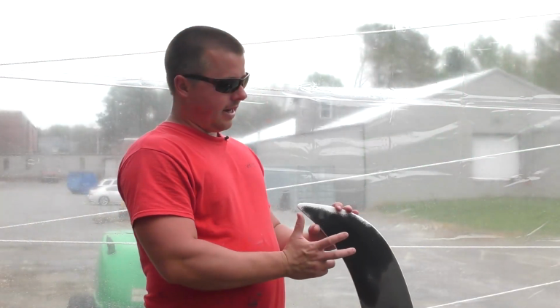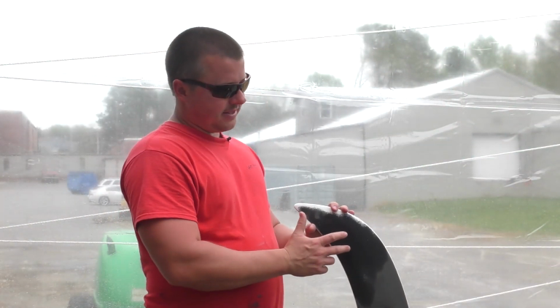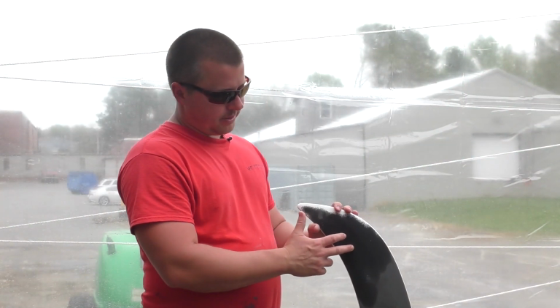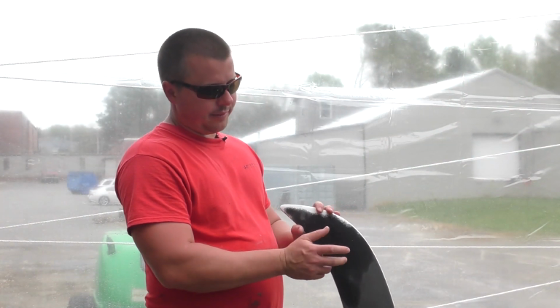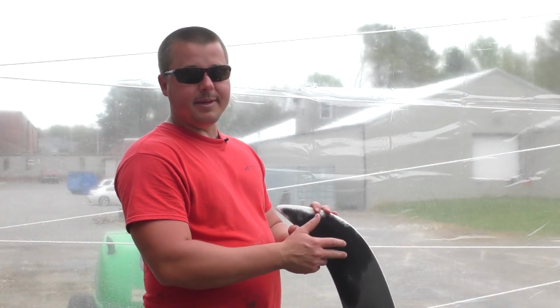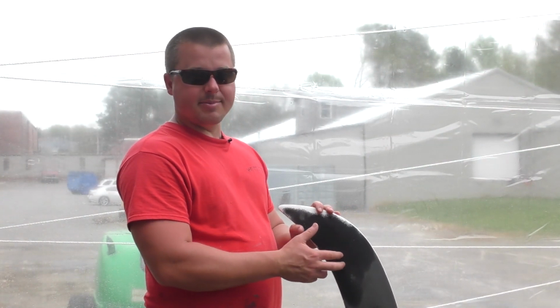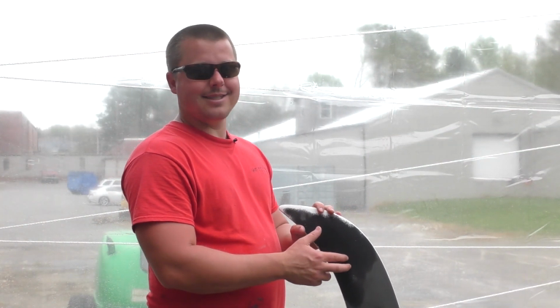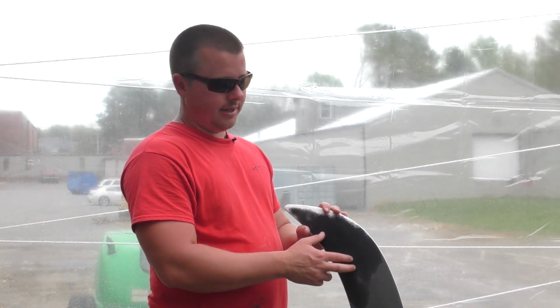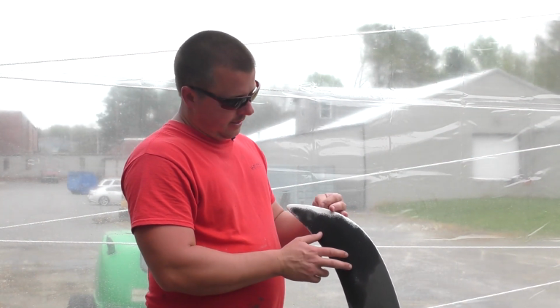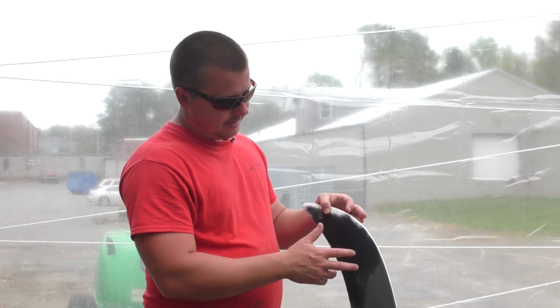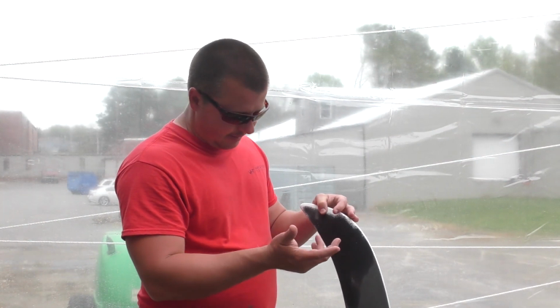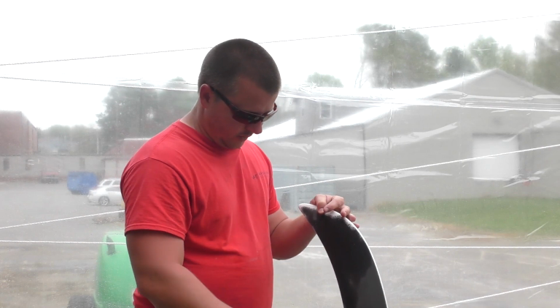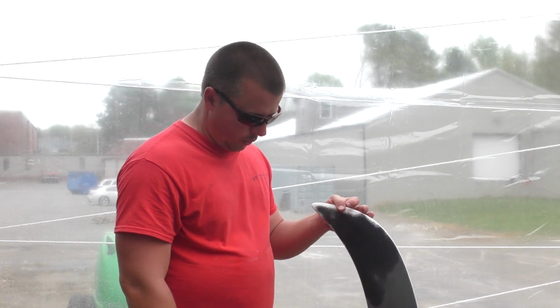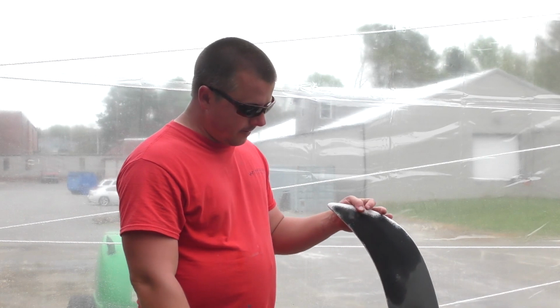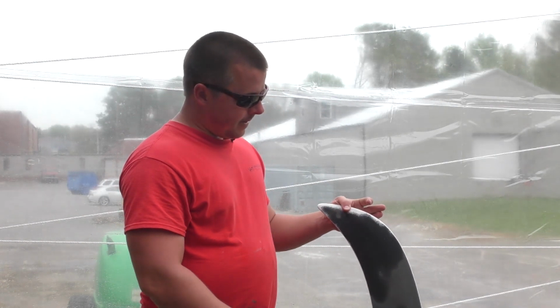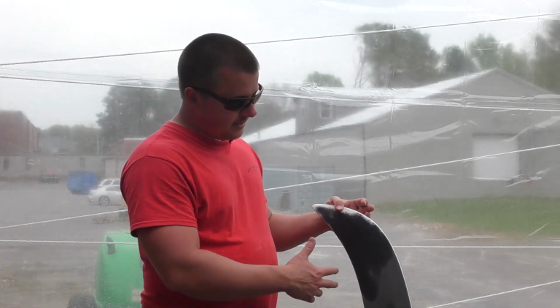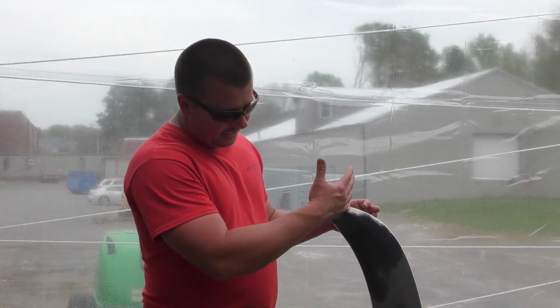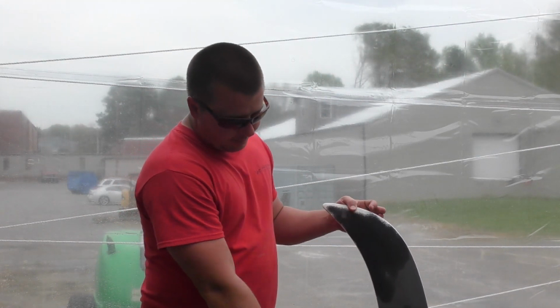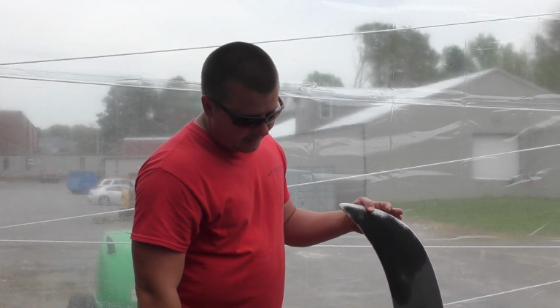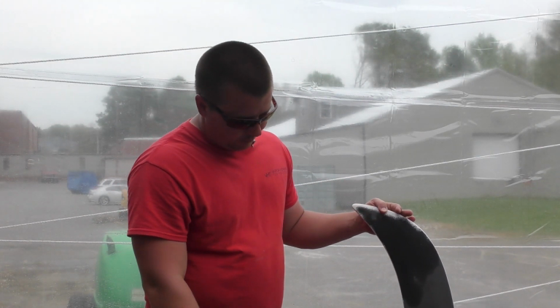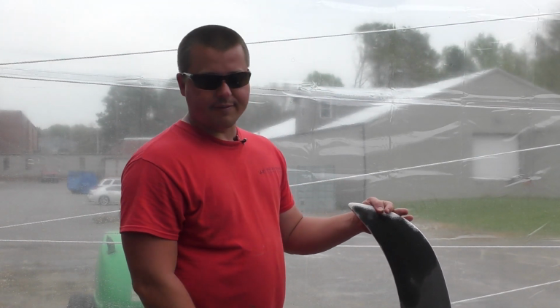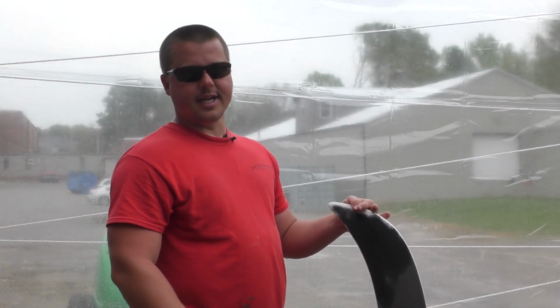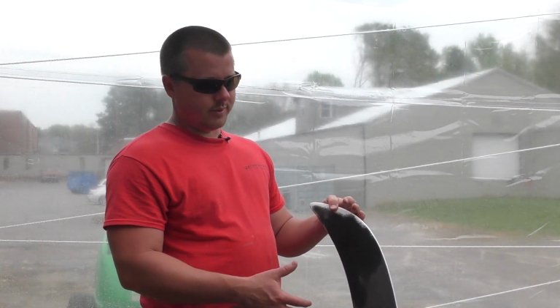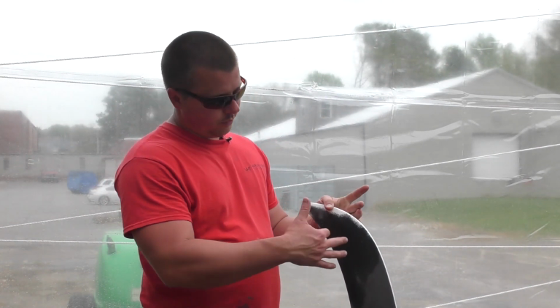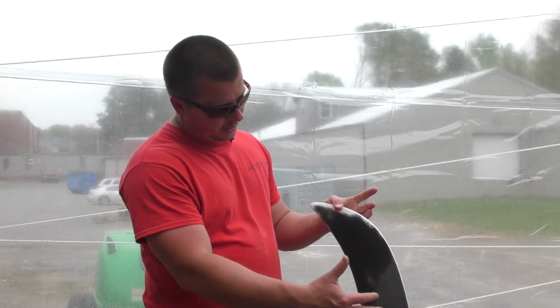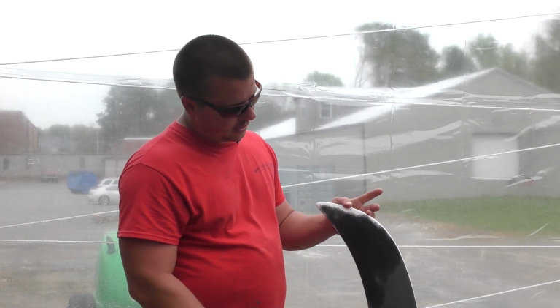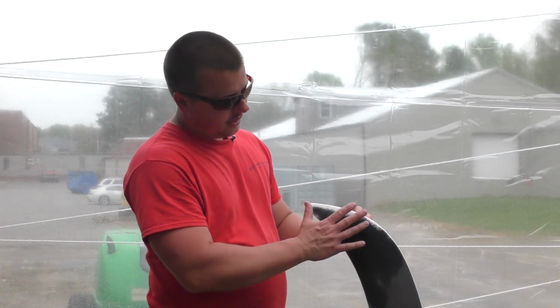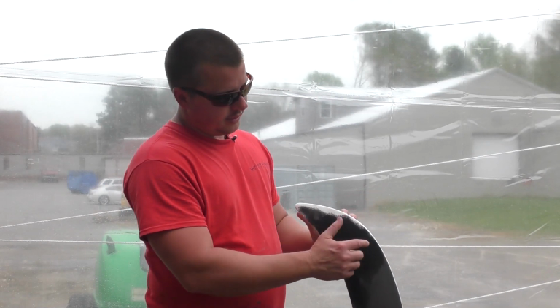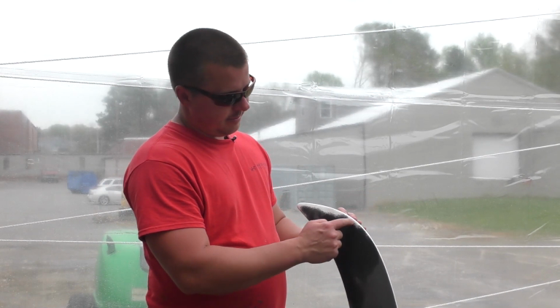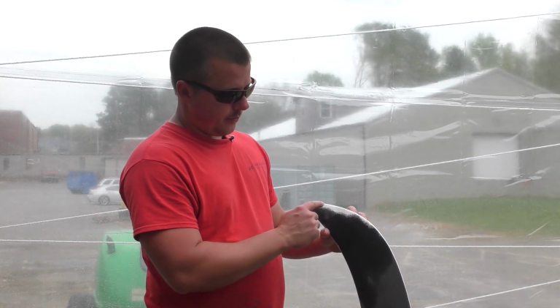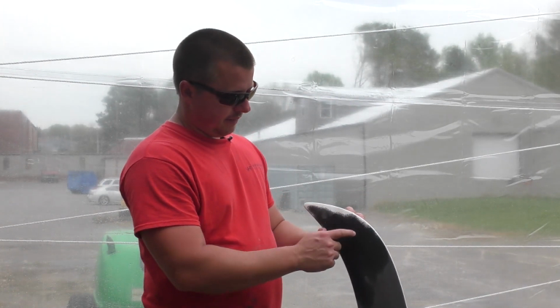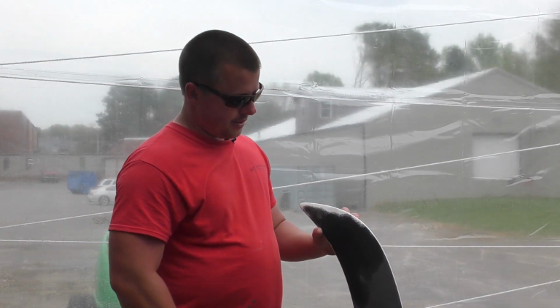This is a particular ABS plastic — some sort of spoiler. This thing has been painted three different times. We started removing all the coating, and you can see up here where we left the coating.